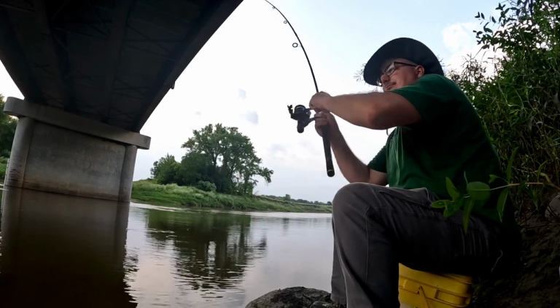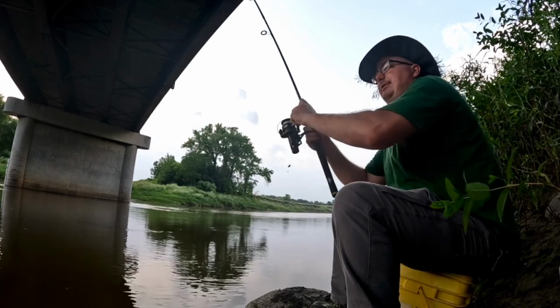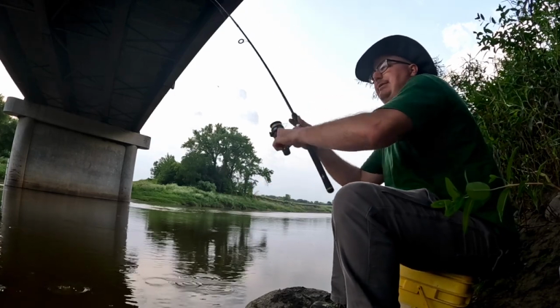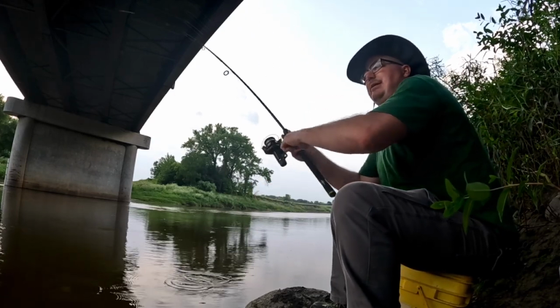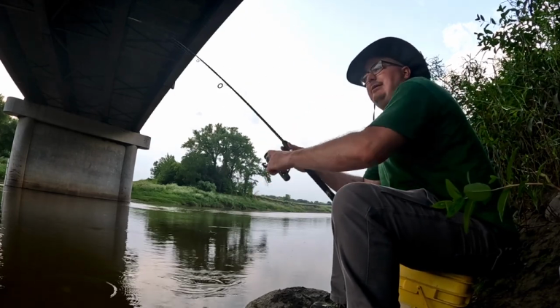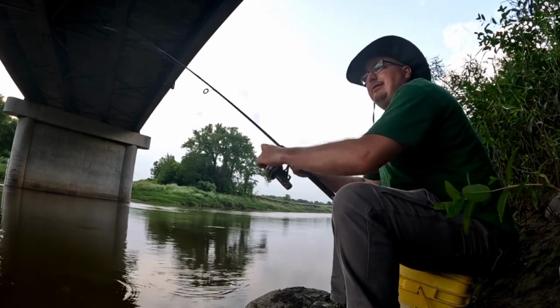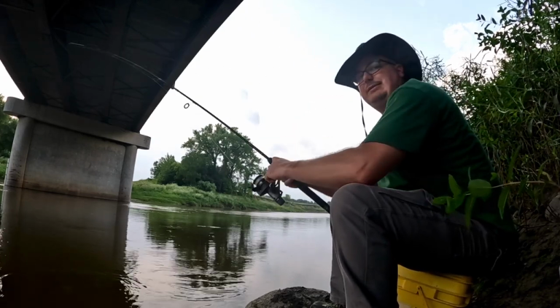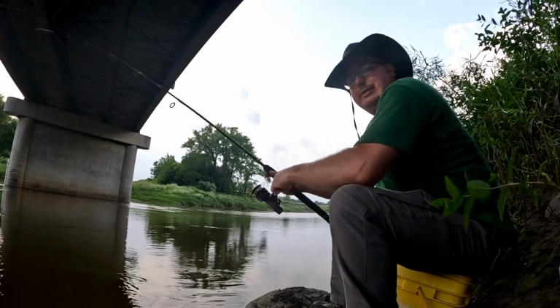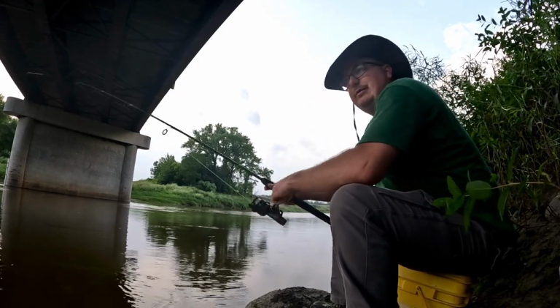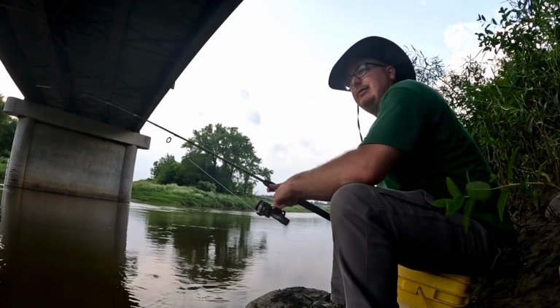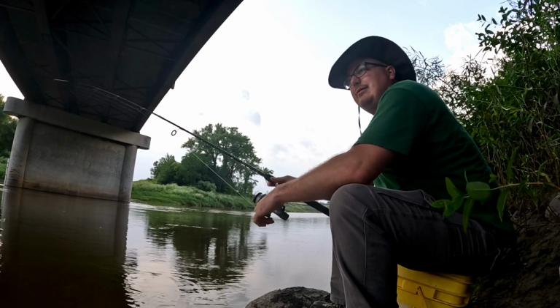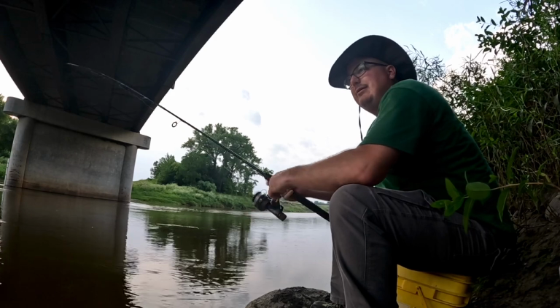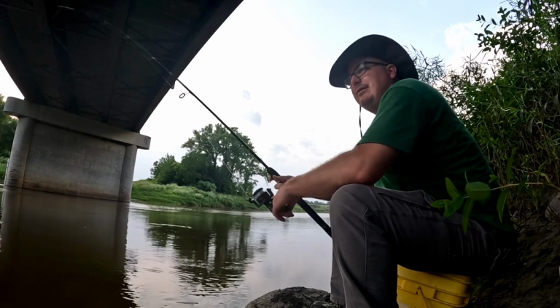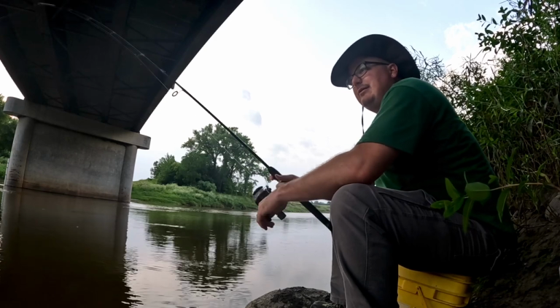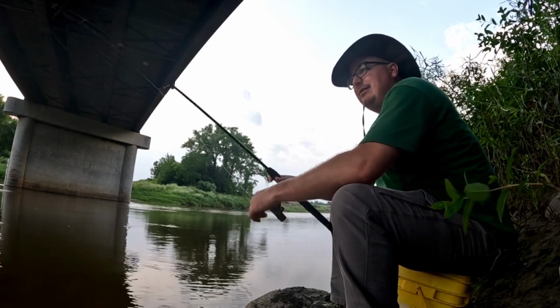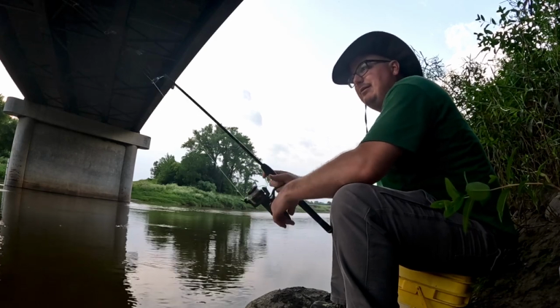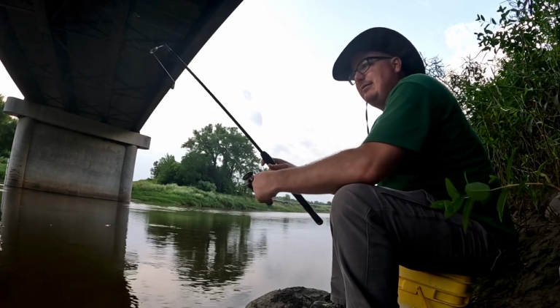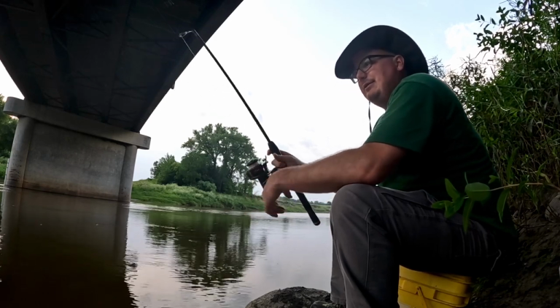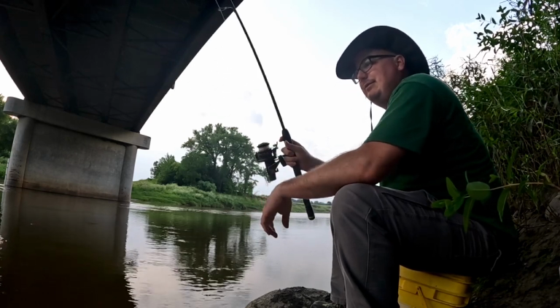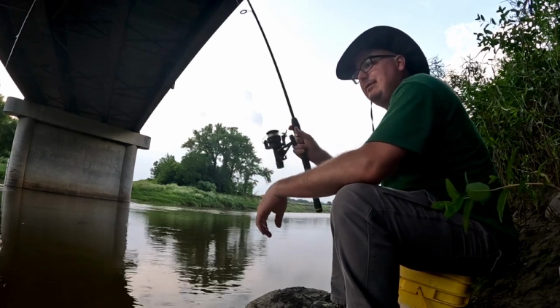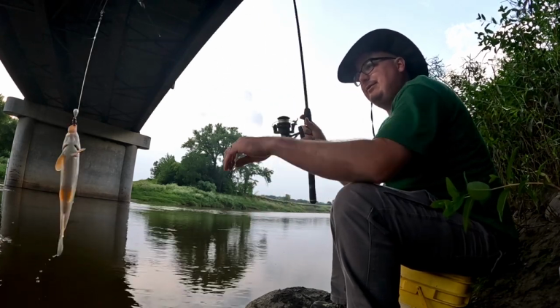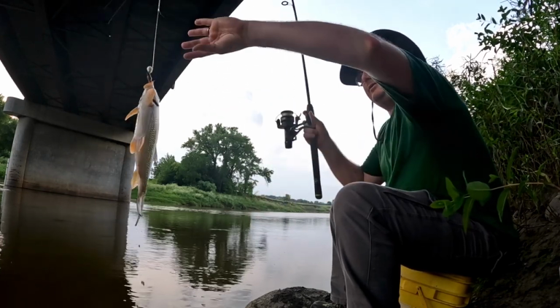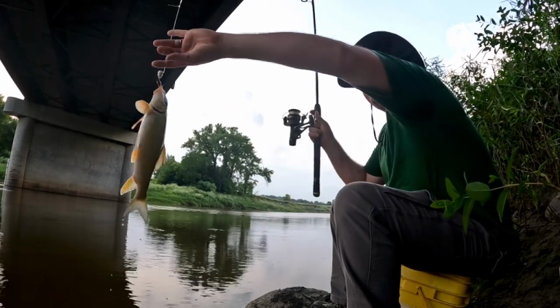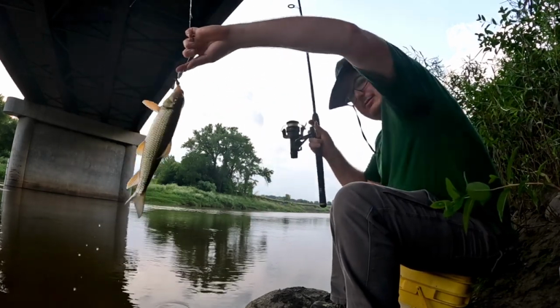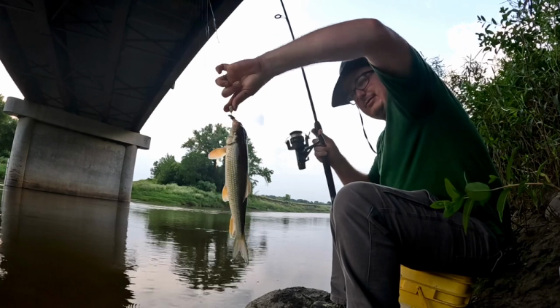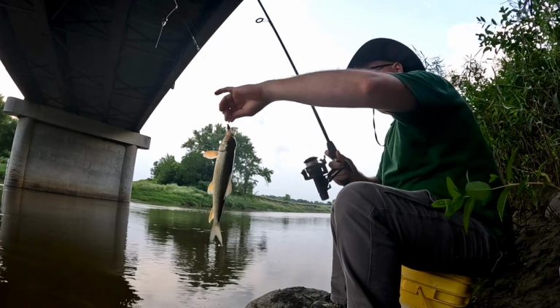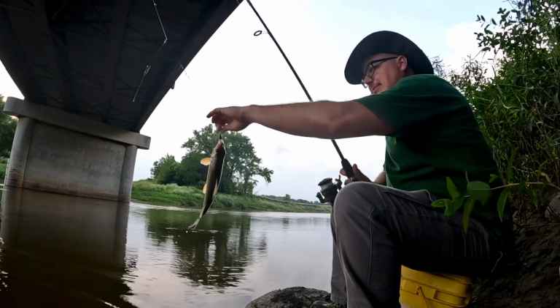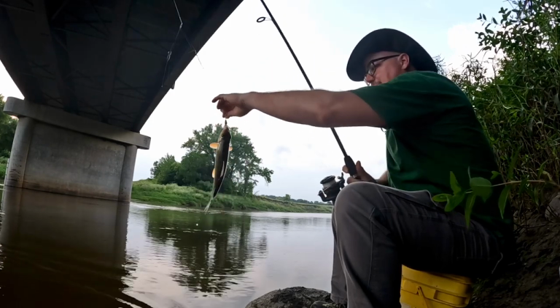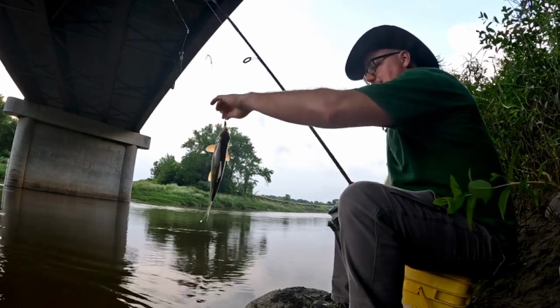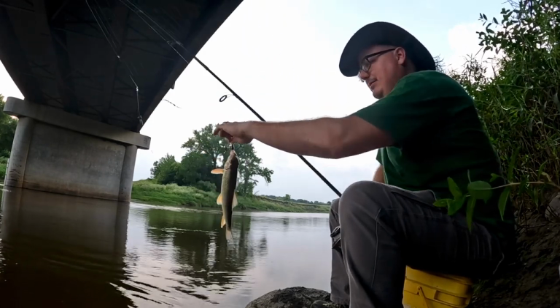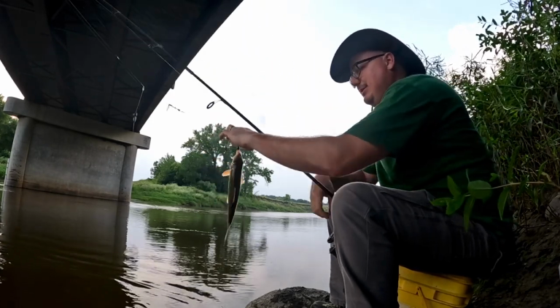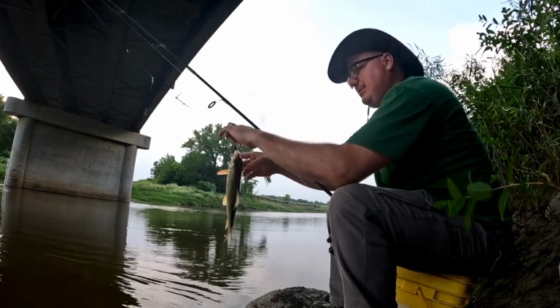There we go. Let's see what we got. Looks like a little red horse sucker. At least don't get skunked.